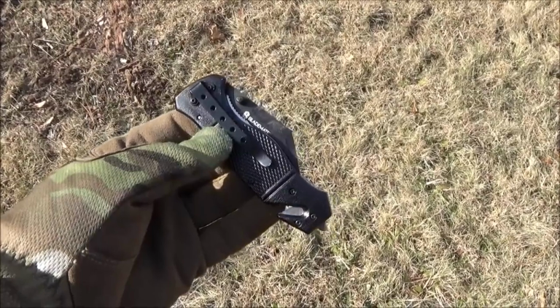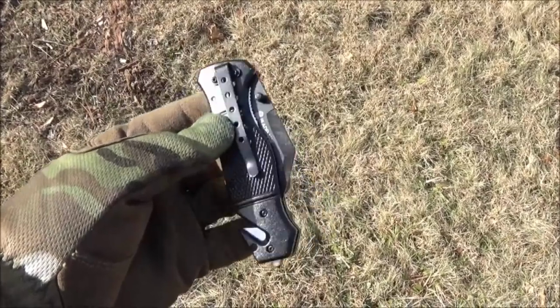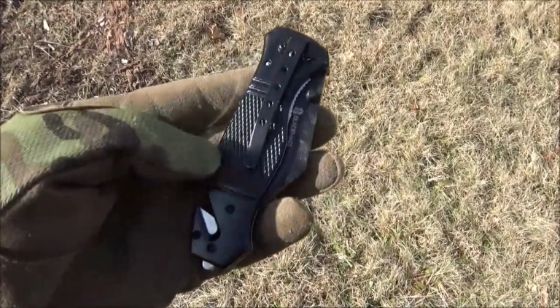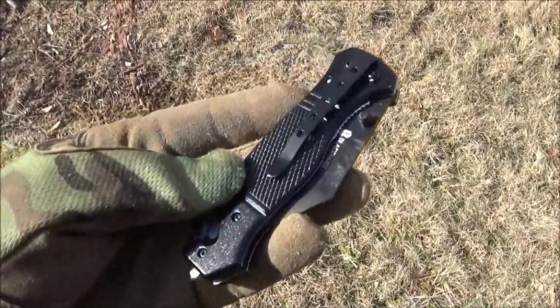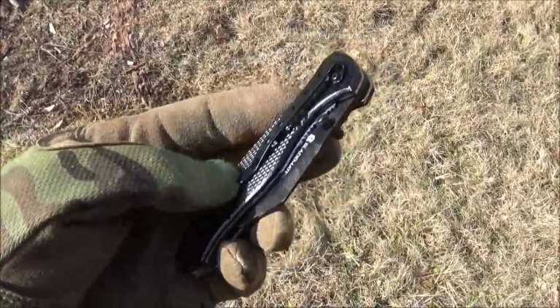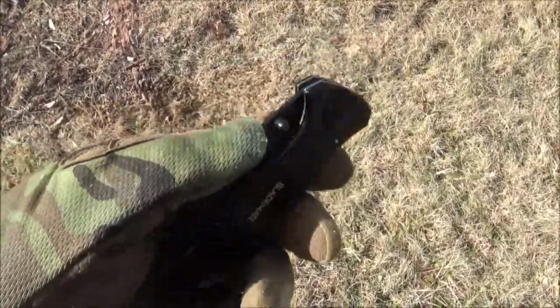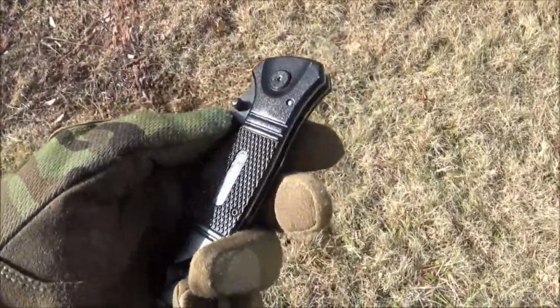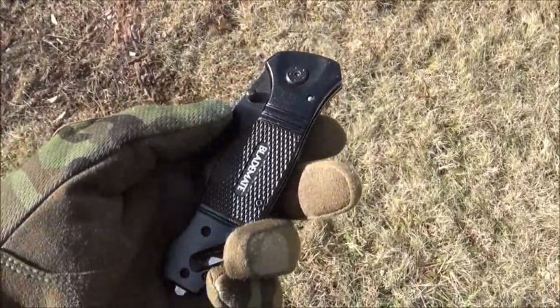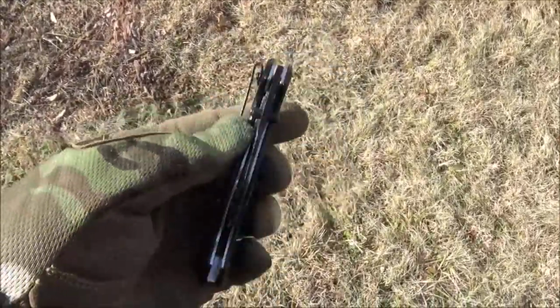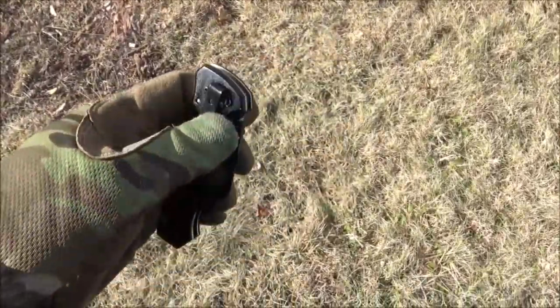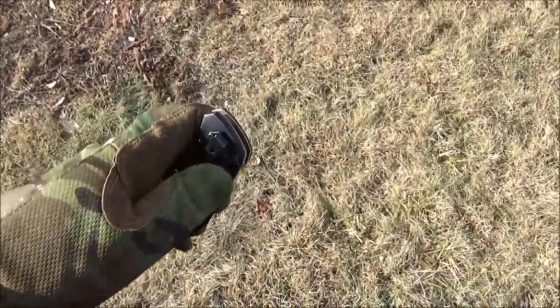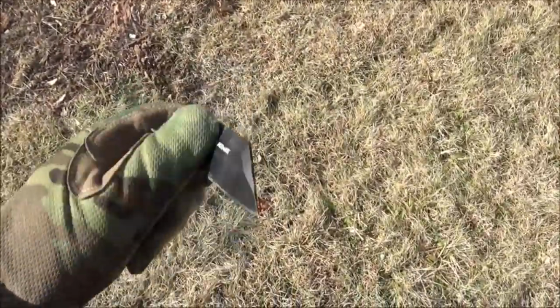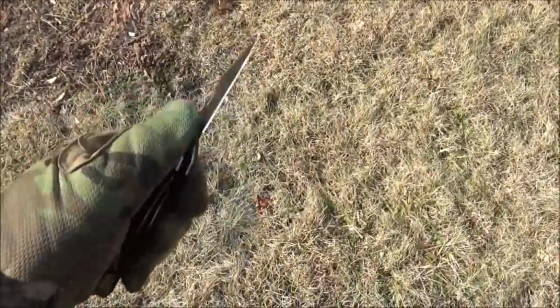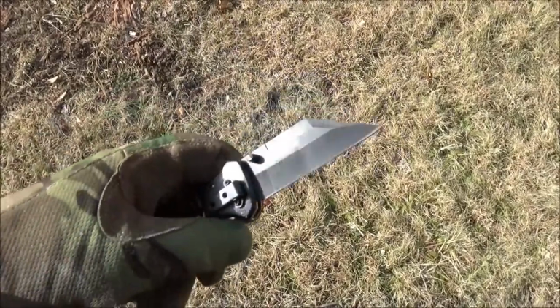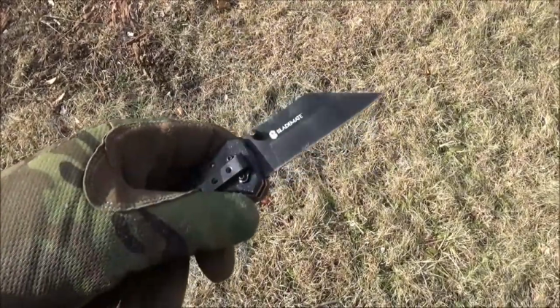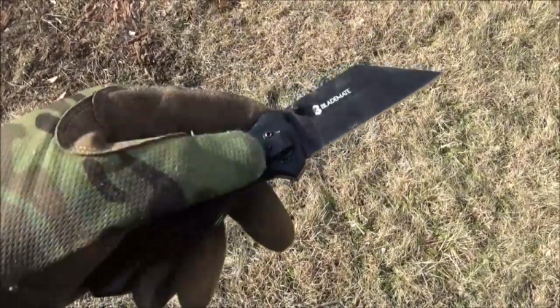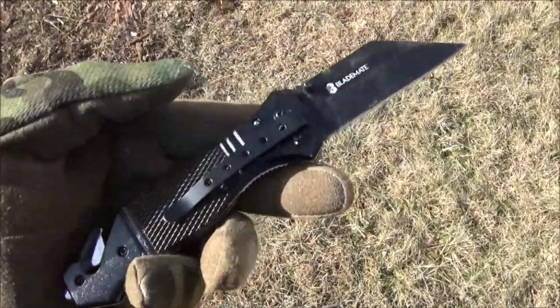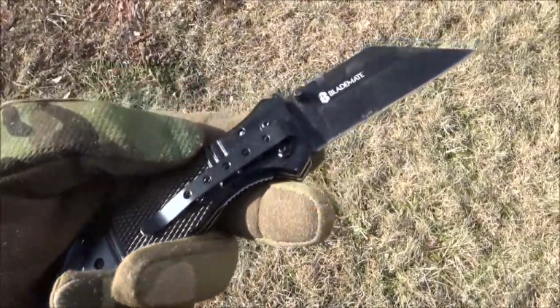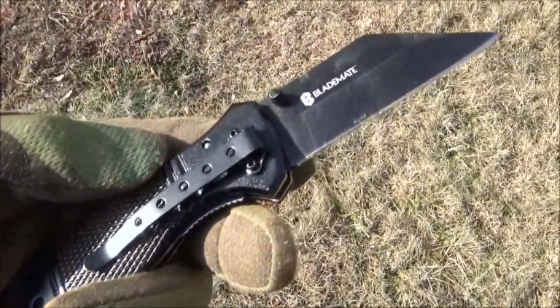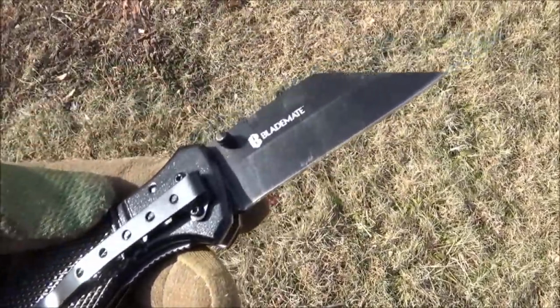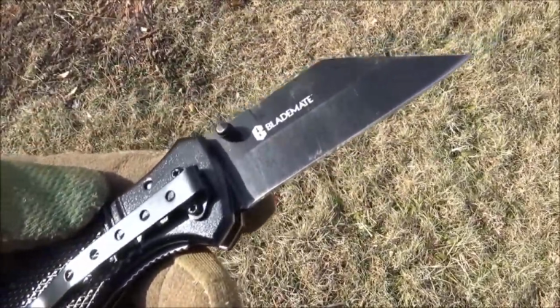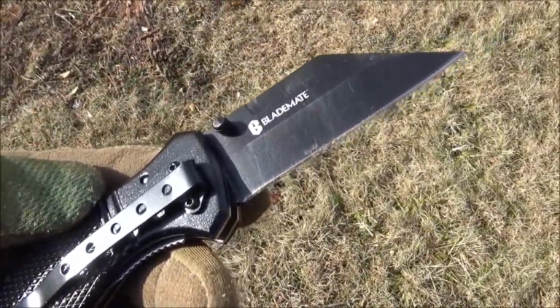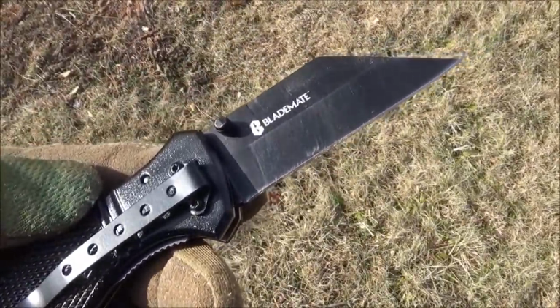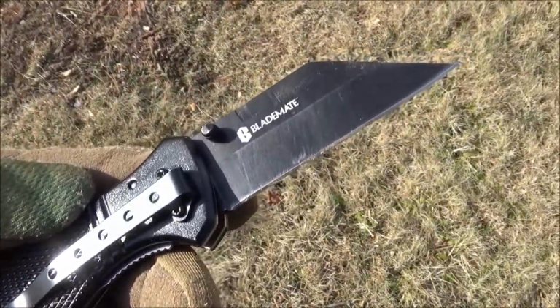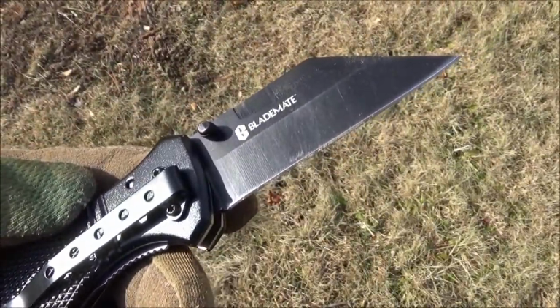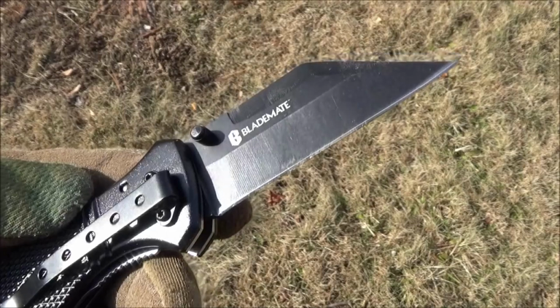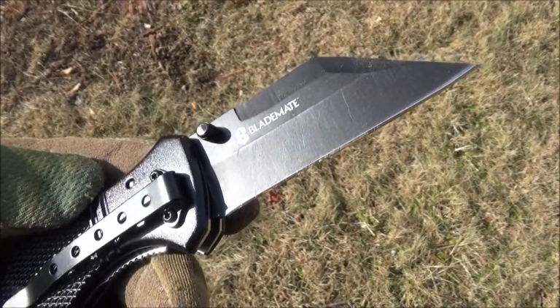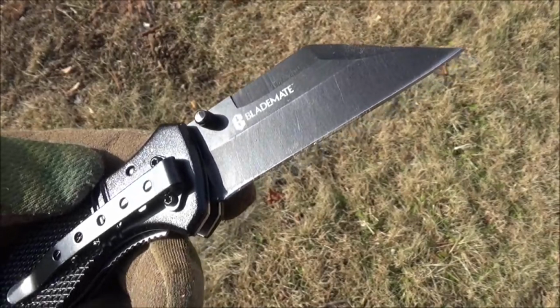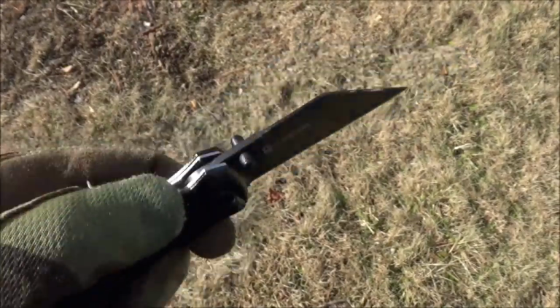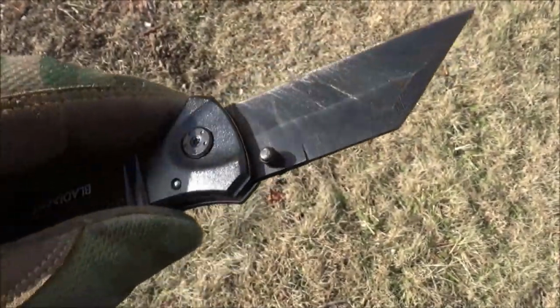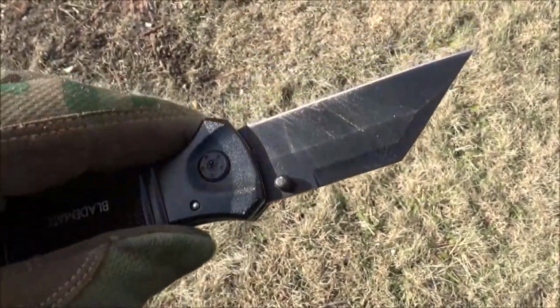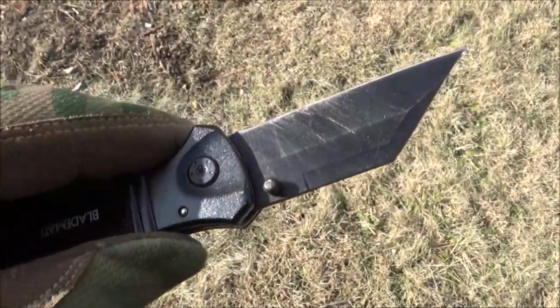Hey, what's happening YouTube? This is WeAllJuggleKnives. Welcome to another of my budget-friendly knife reviews. This is the BladeMate folding knife. On Amazon, they were calling it the box cutter knife.